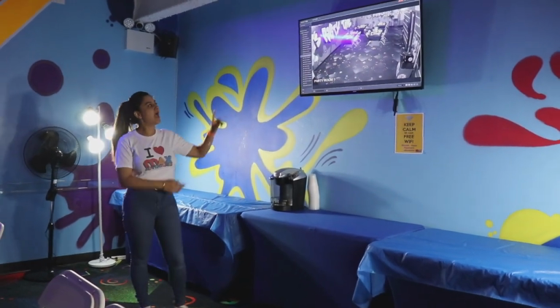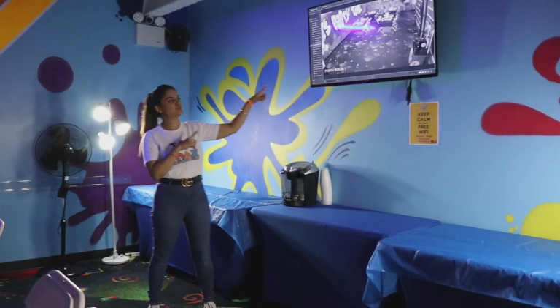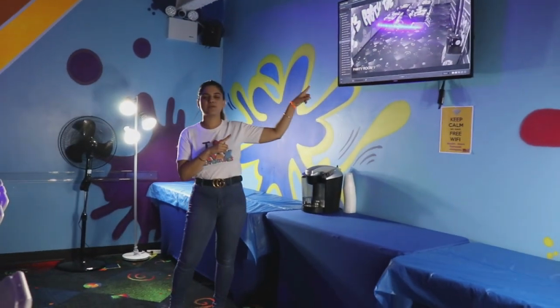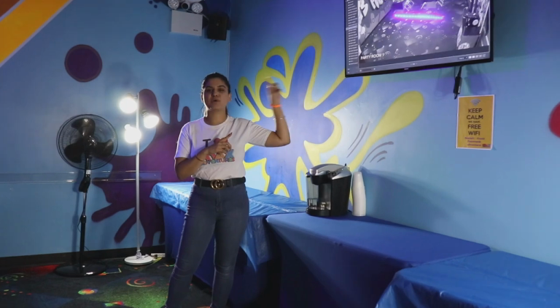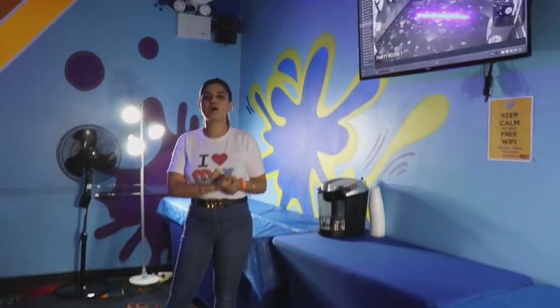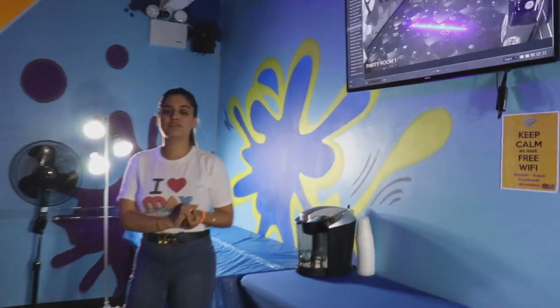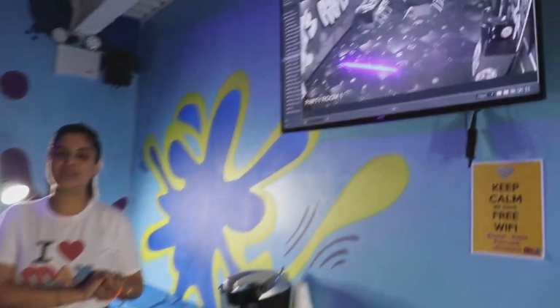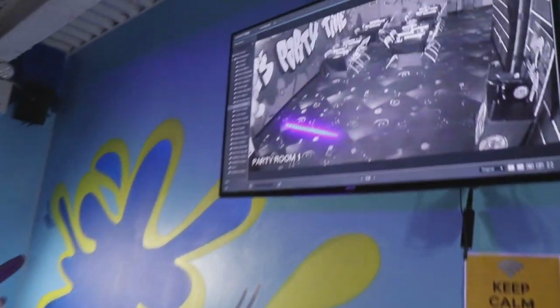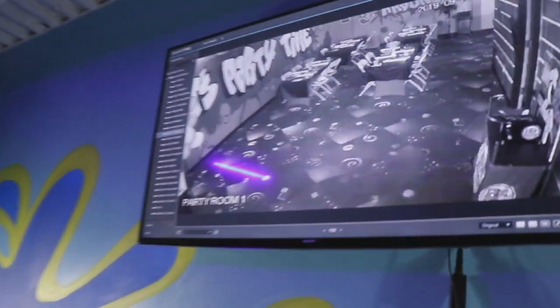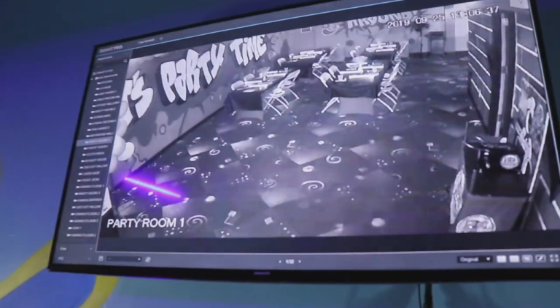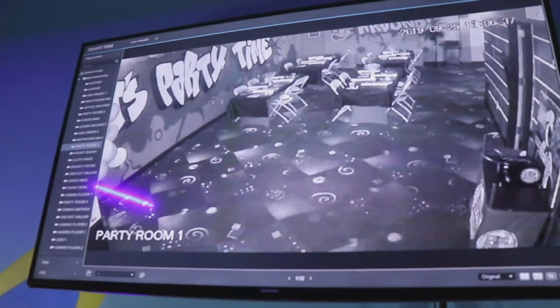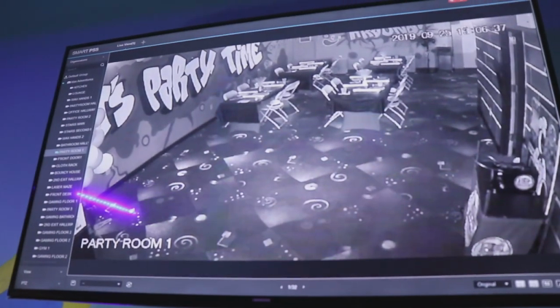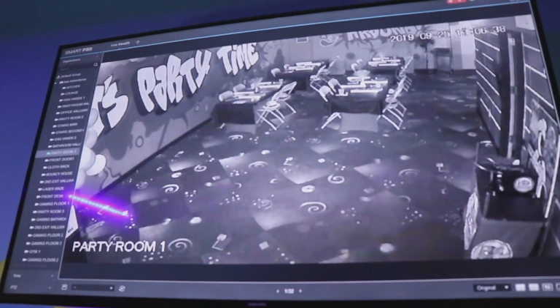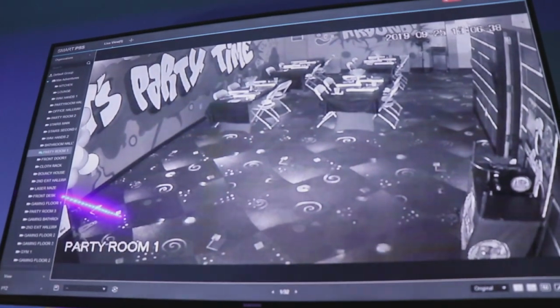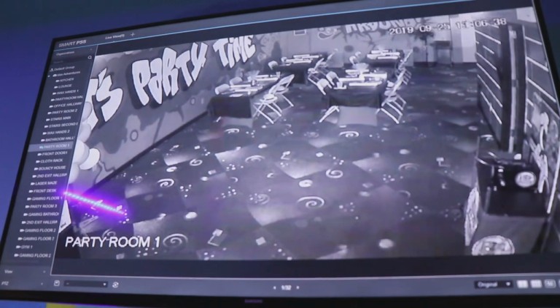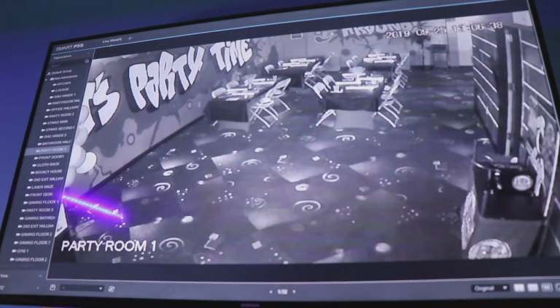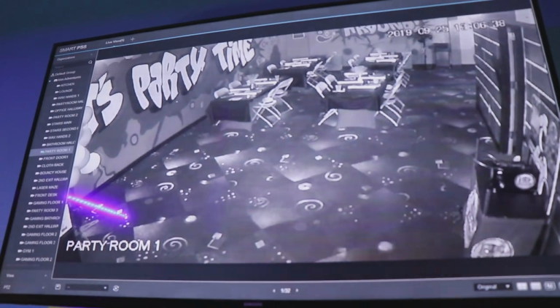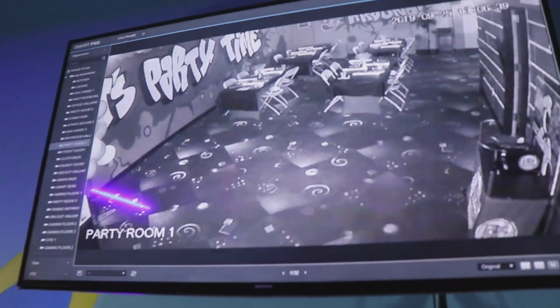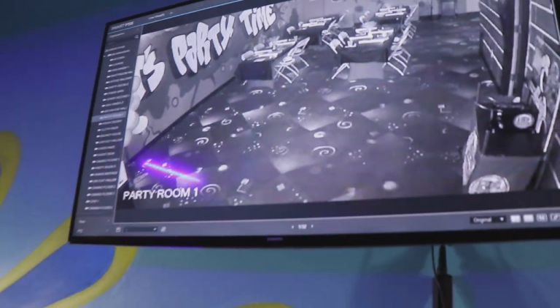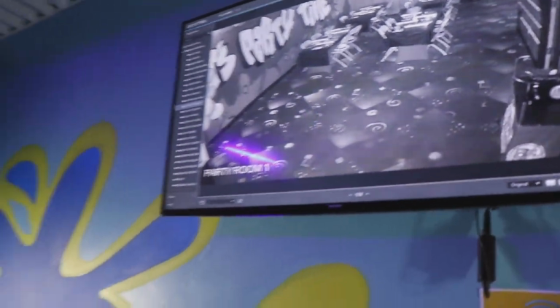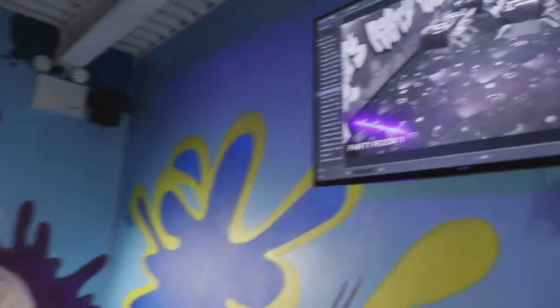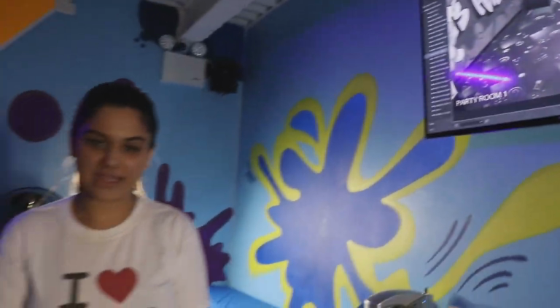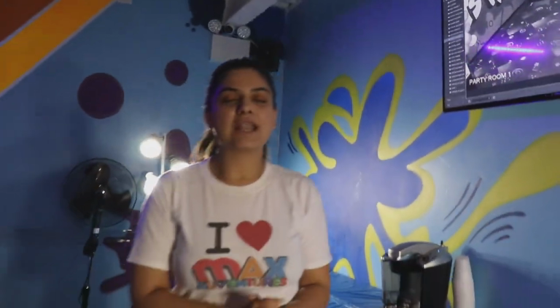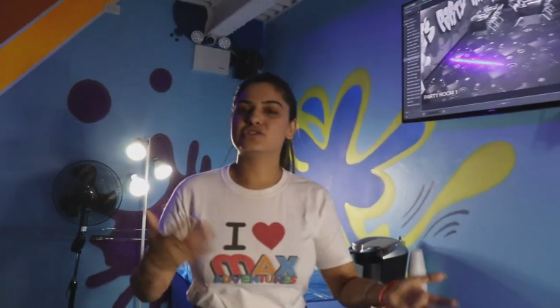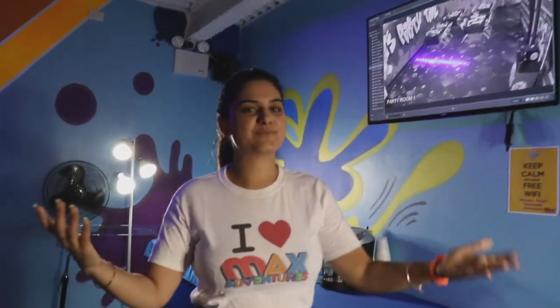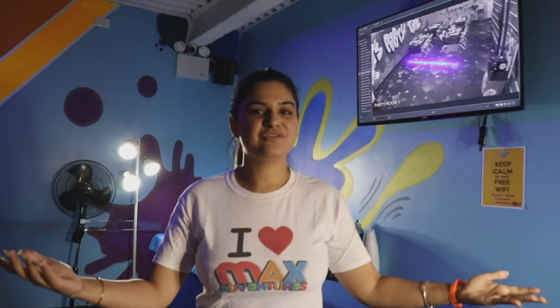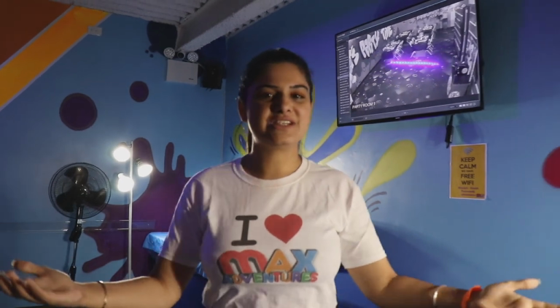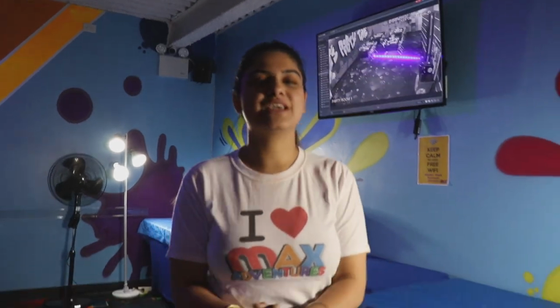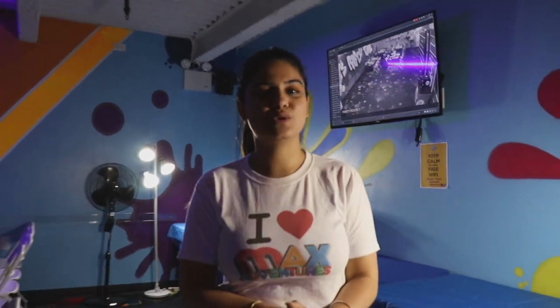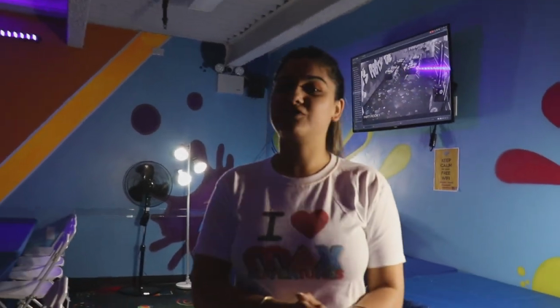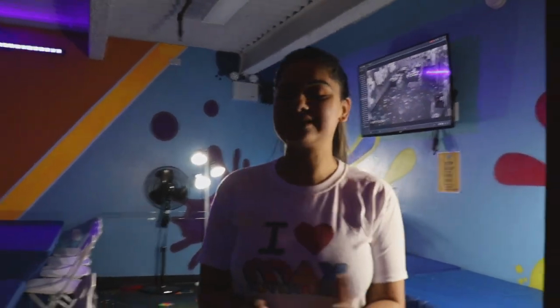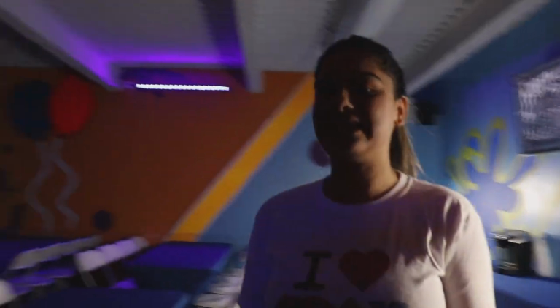We do have cameras set up on our flat-screen TV, so while you guys are eating your food or chit-chatting with your friends, you can definitely keep an eye on your kids throughout the party. It usually takes about 10 to 15 minutes for the kids to eat their food.